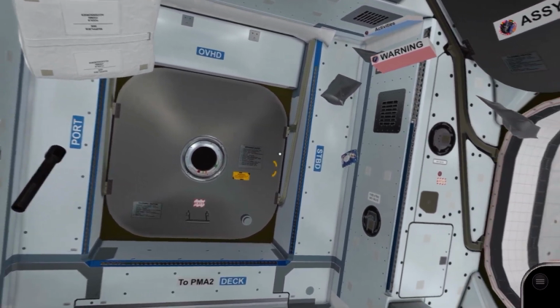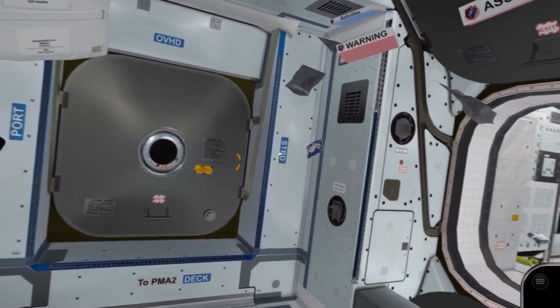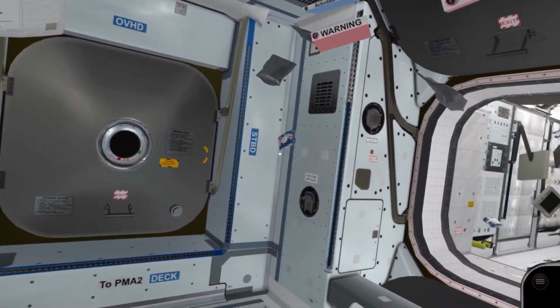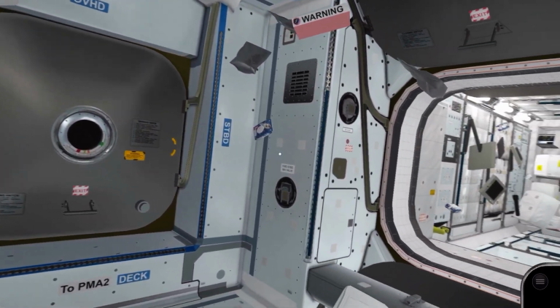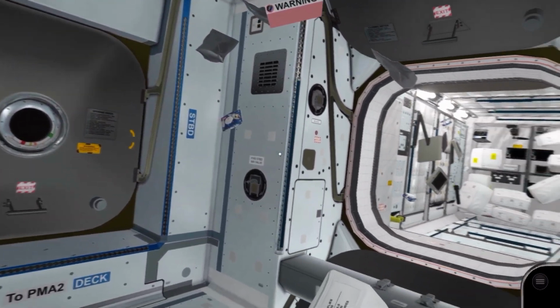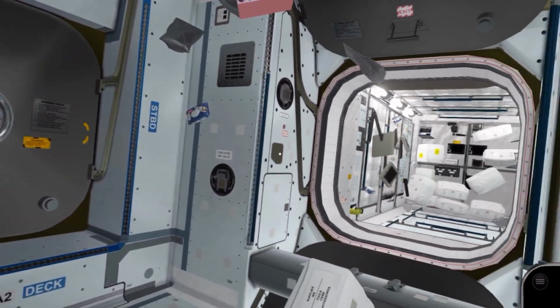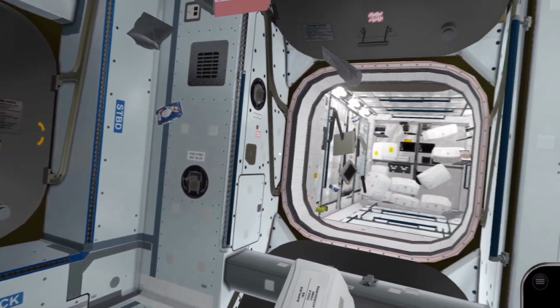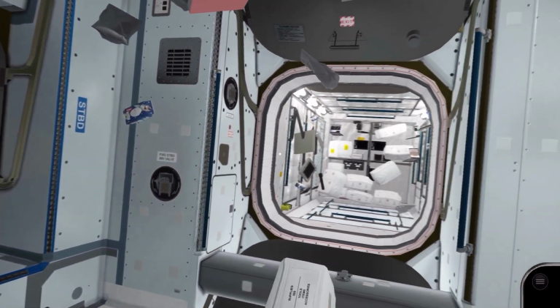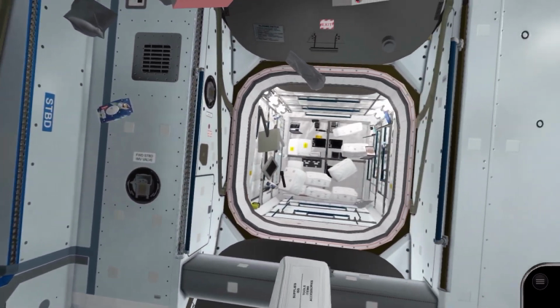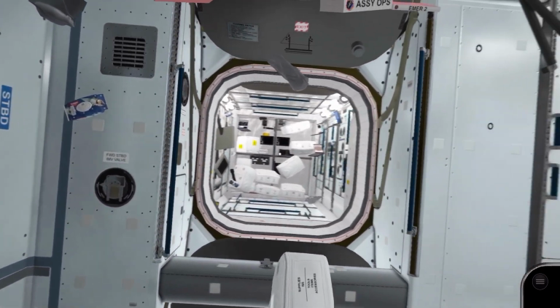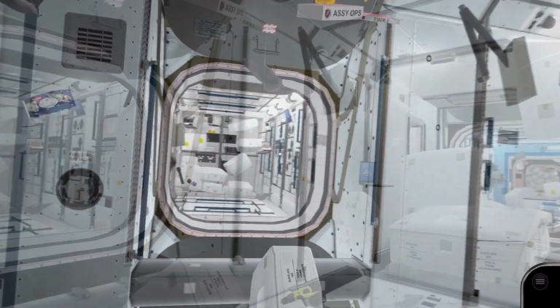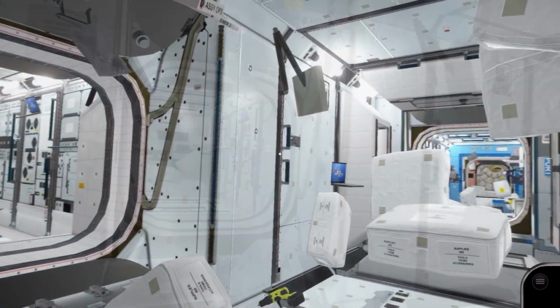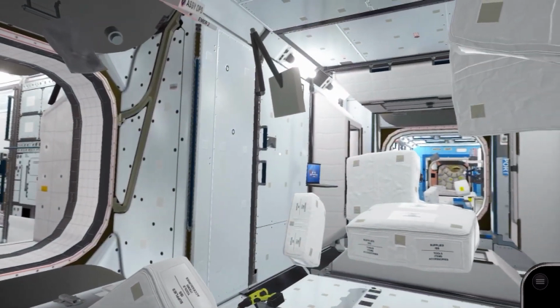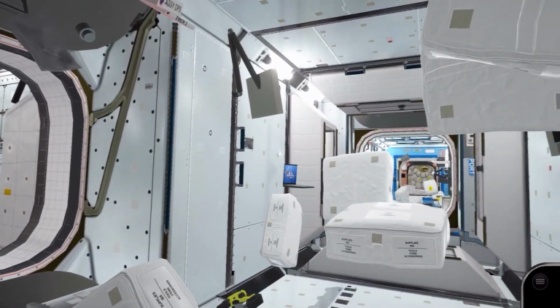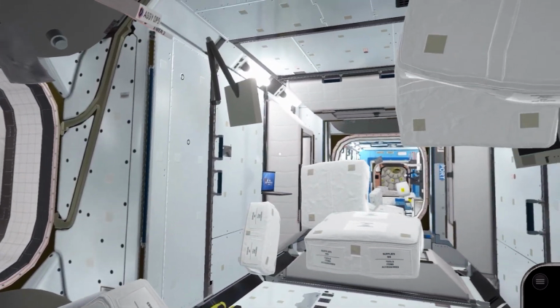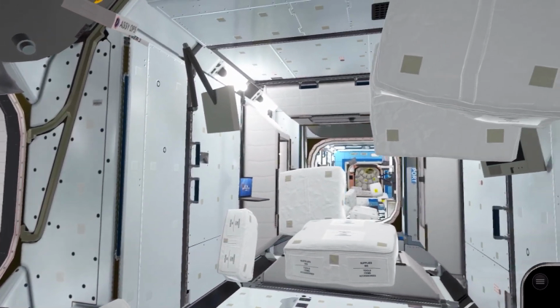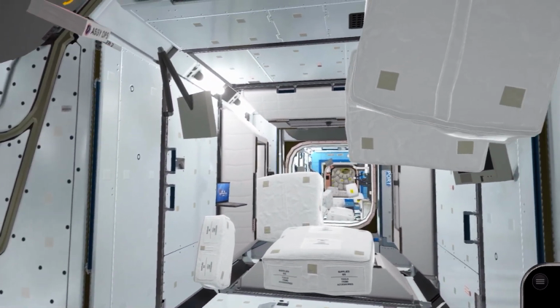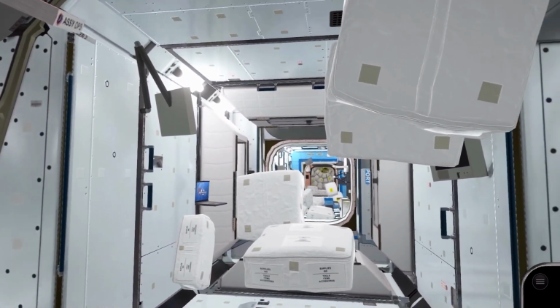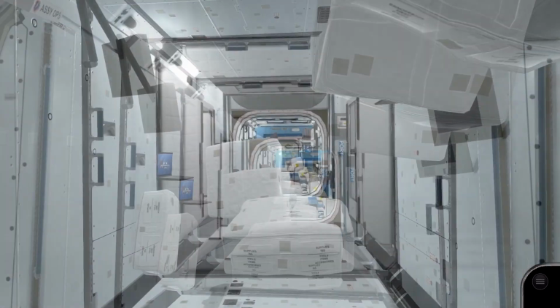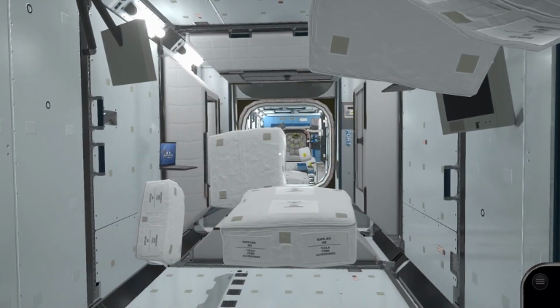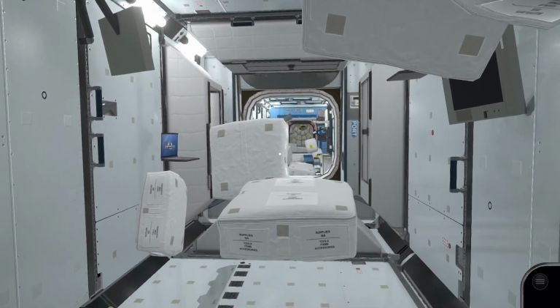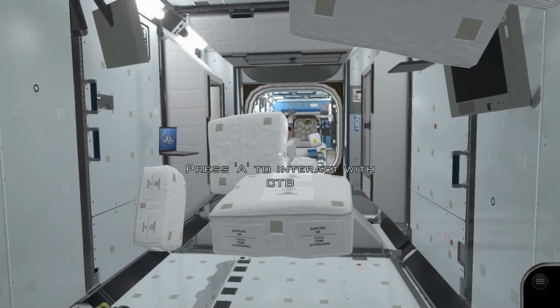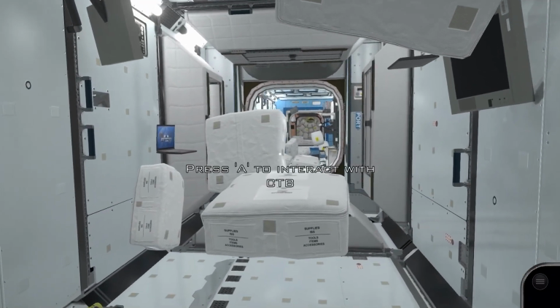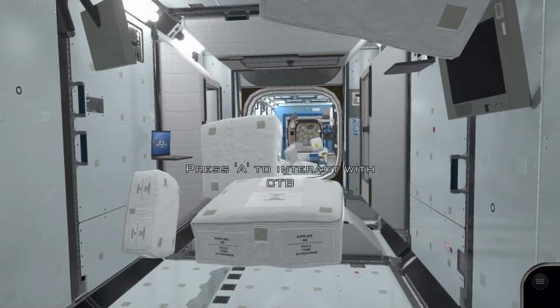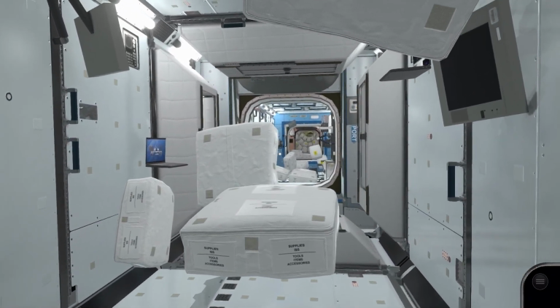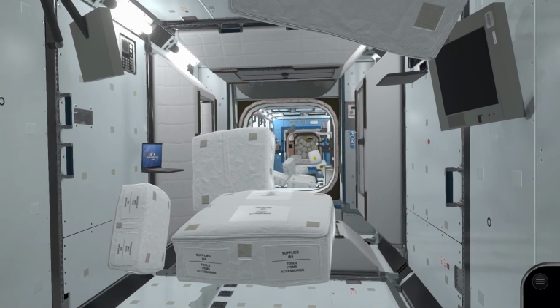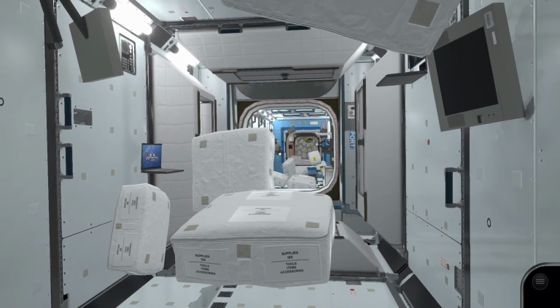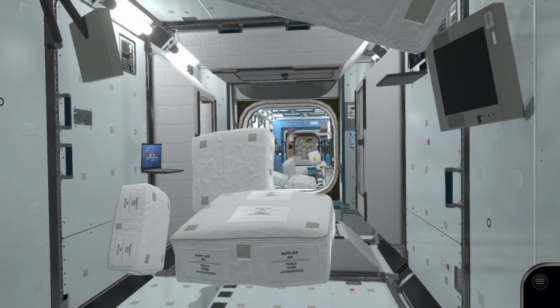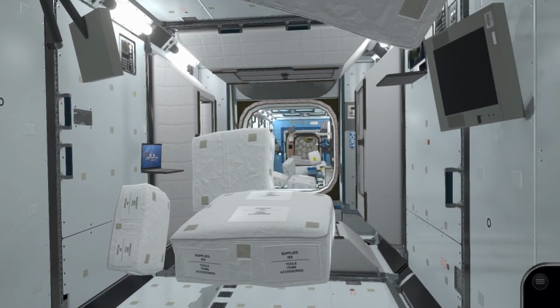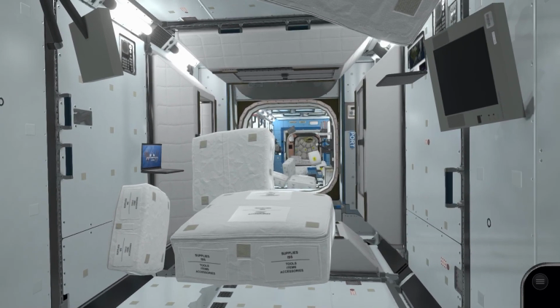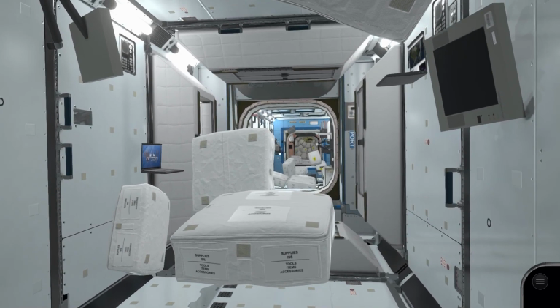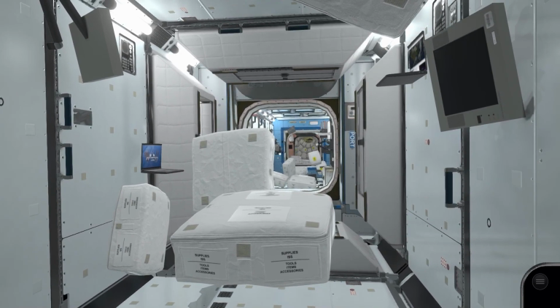As we return to our starting position, this concludes our virtual tour of the International Space Station. Thank you for watching, I hope you enjoyed it. Do feel free to like, subscribe, and all that stuff for more space sim content. Take care!